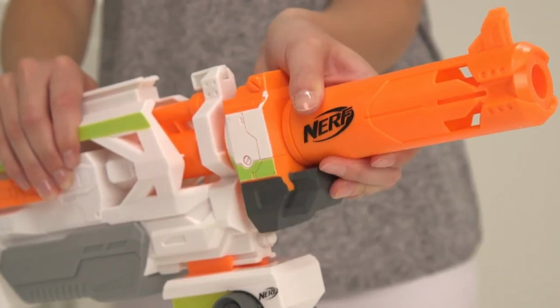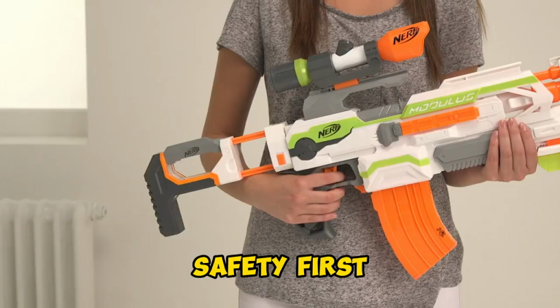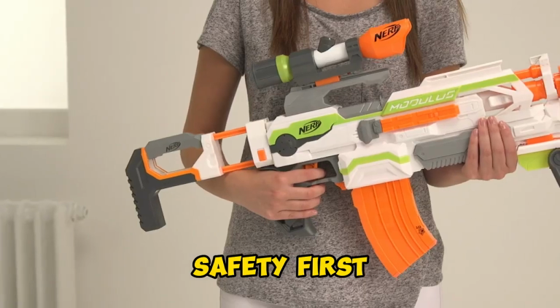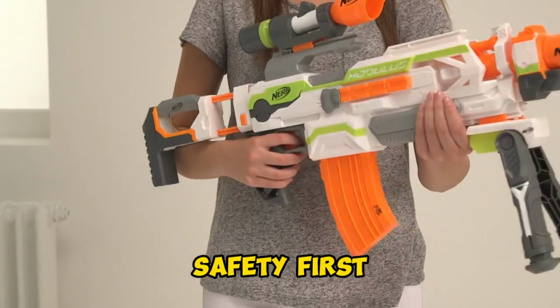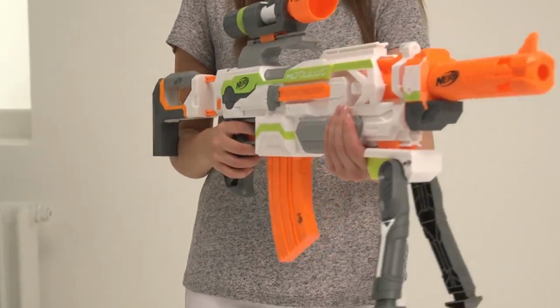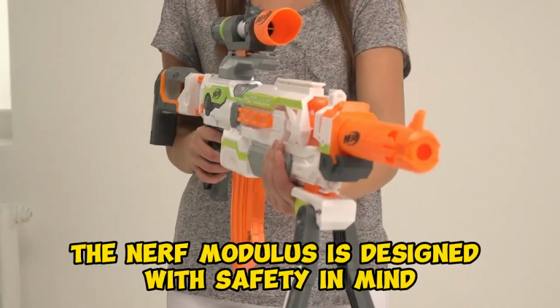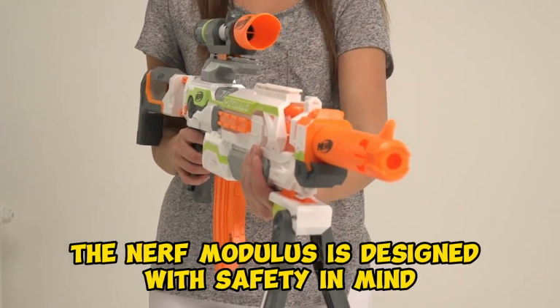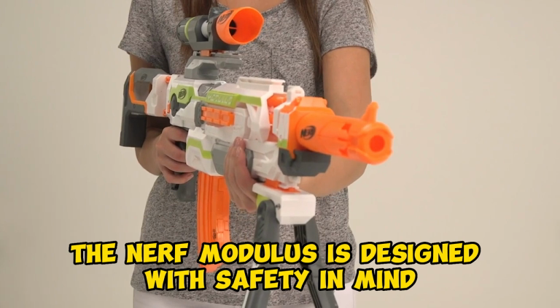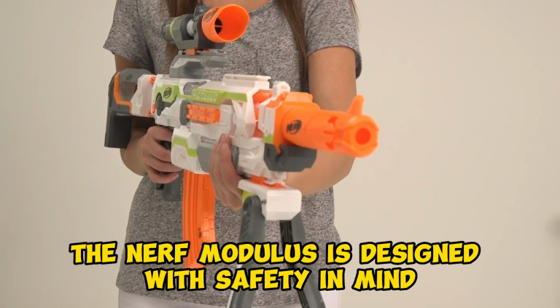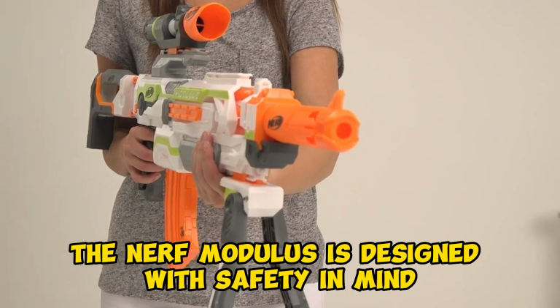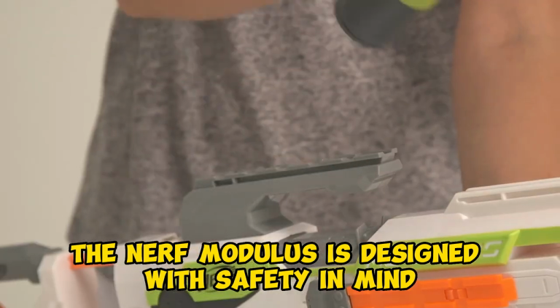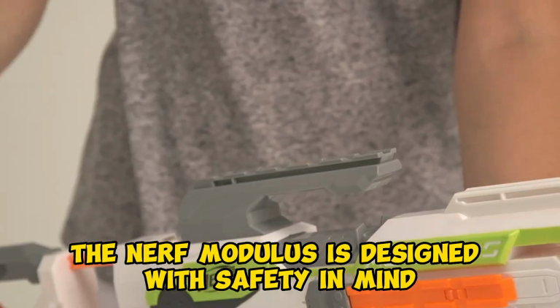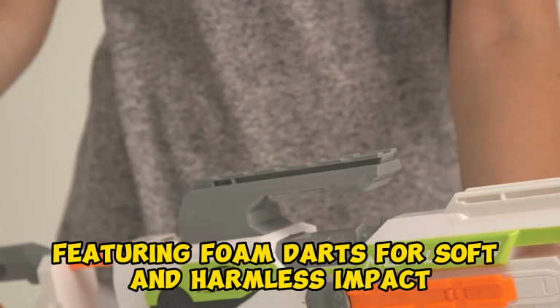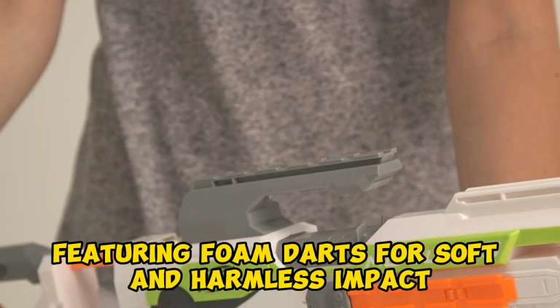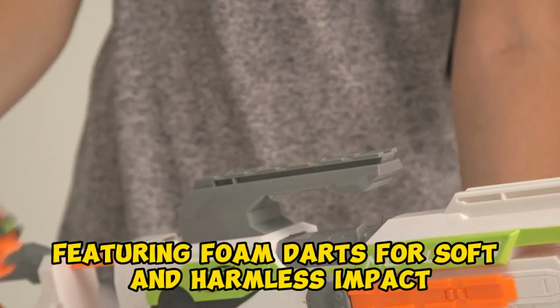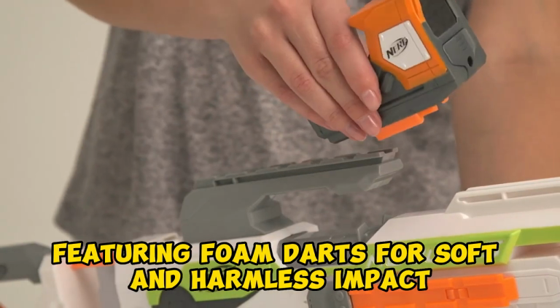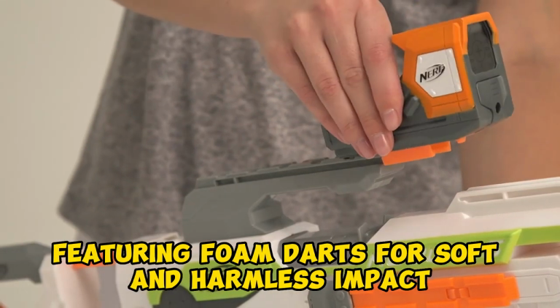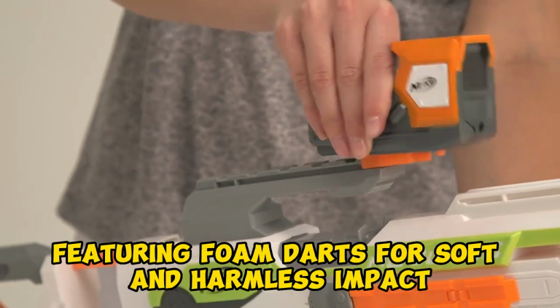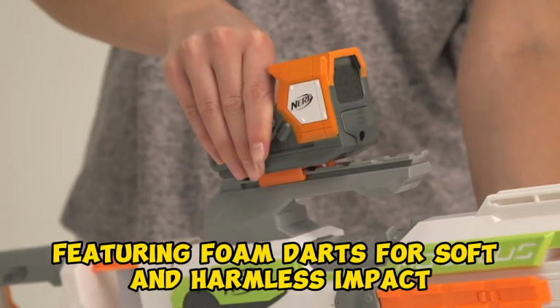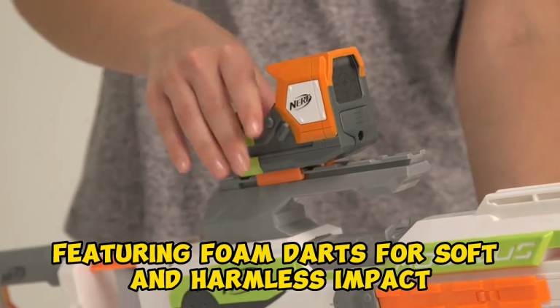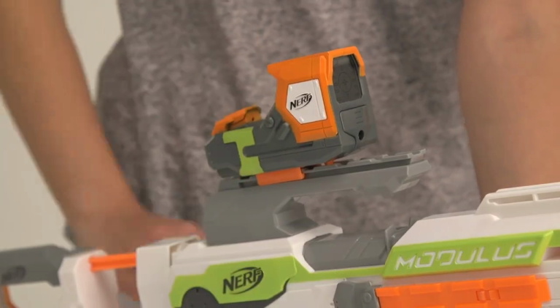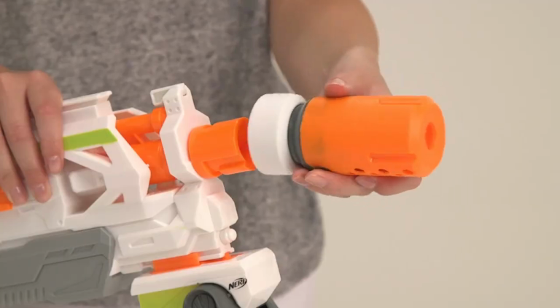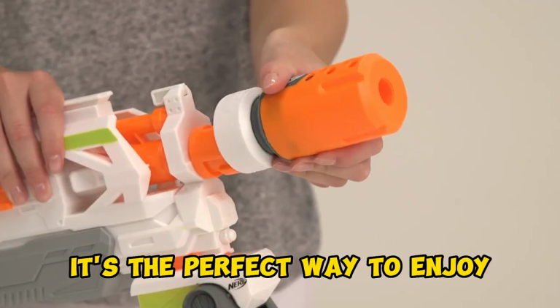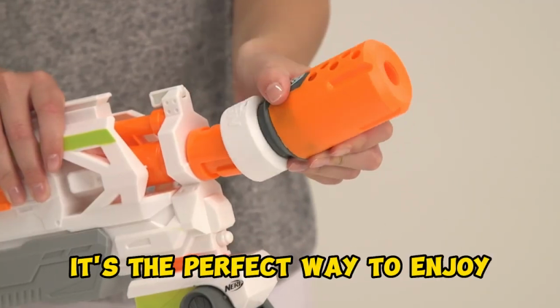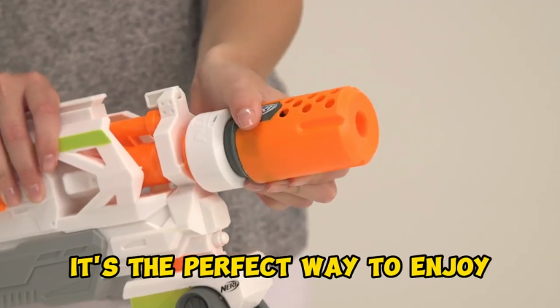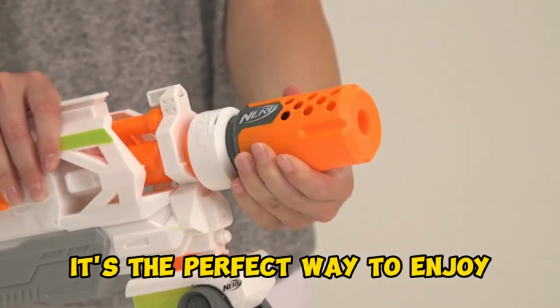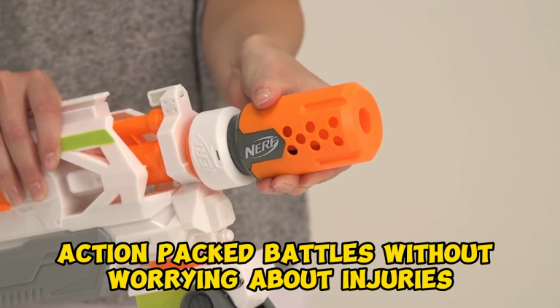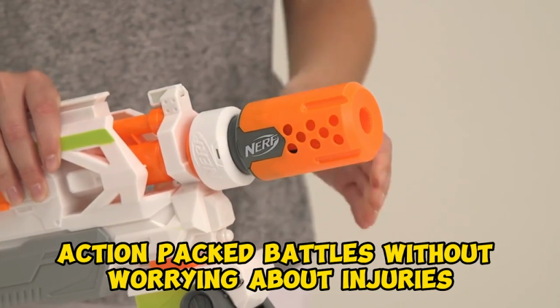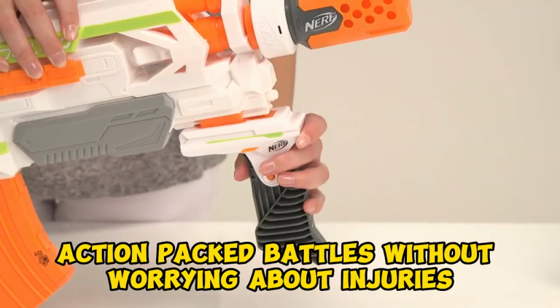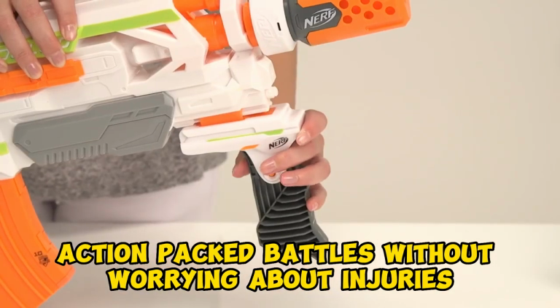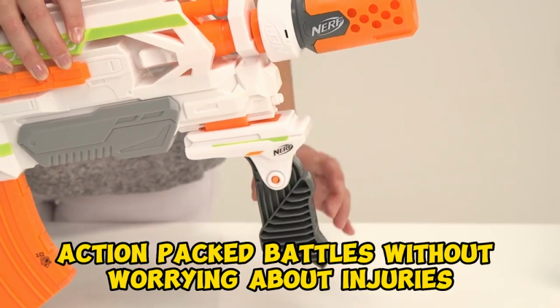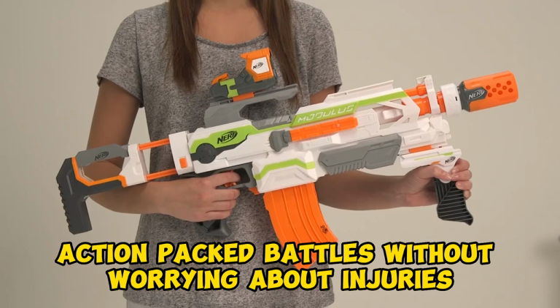Safety first — the Nerf Modulus is designed with safety in mind, featuring foam darts for soft and harmless impact. It's the perfect way to enjoy action-packed battles without worrying about injuries.